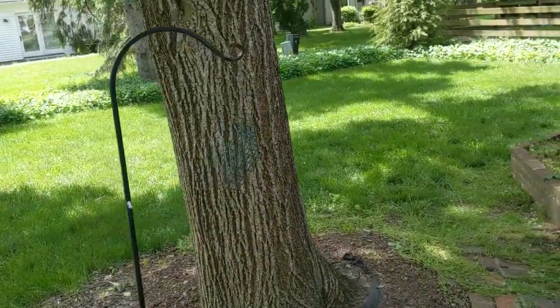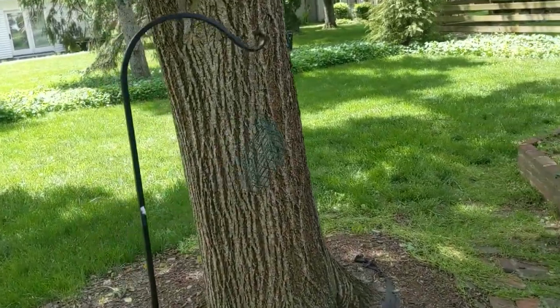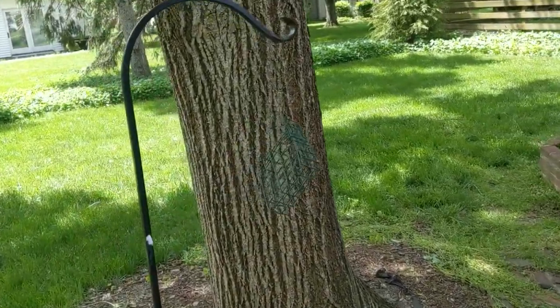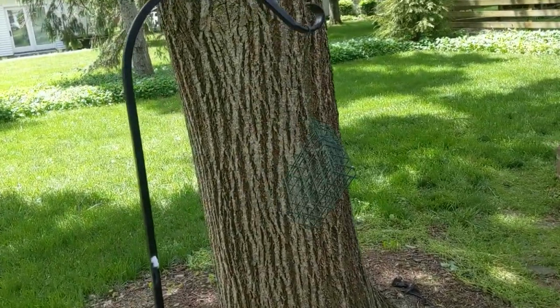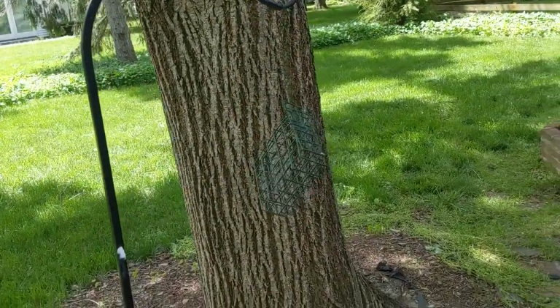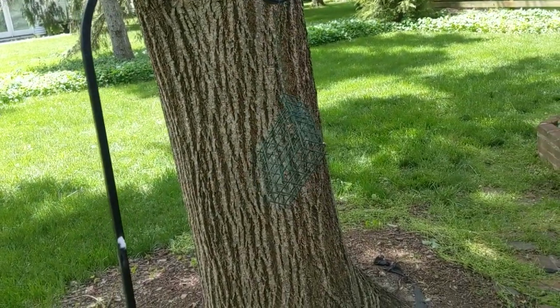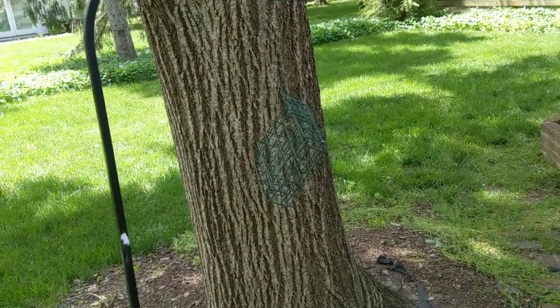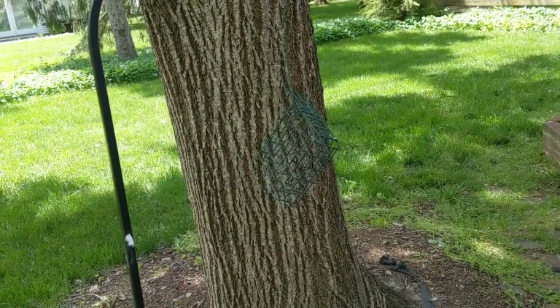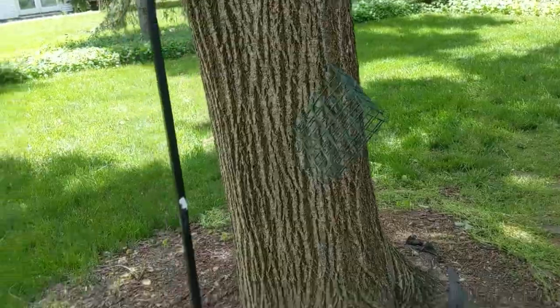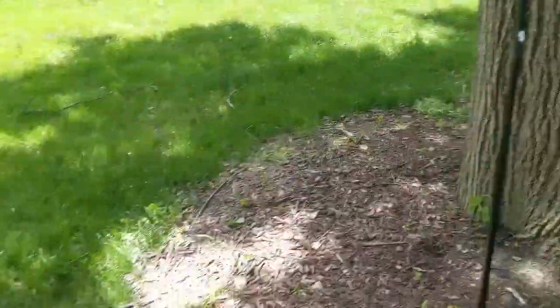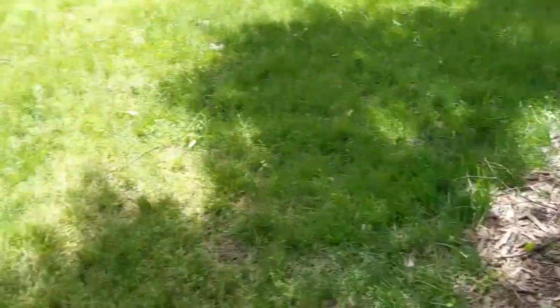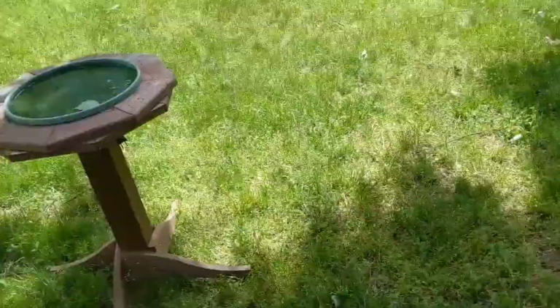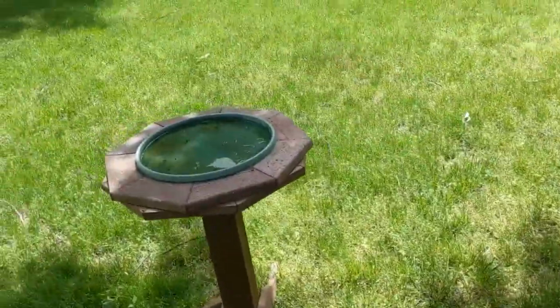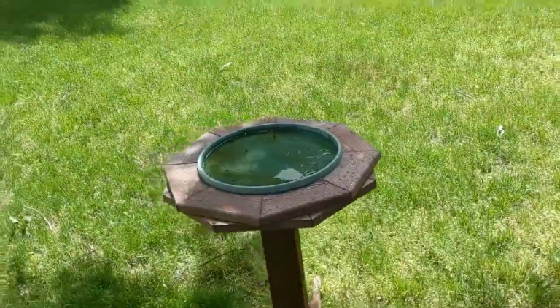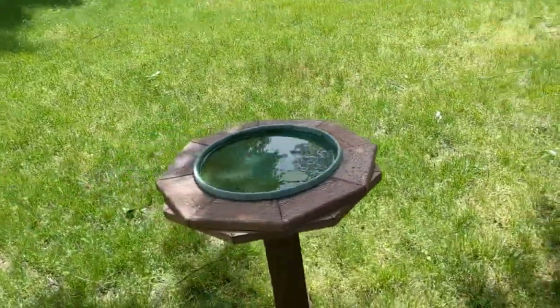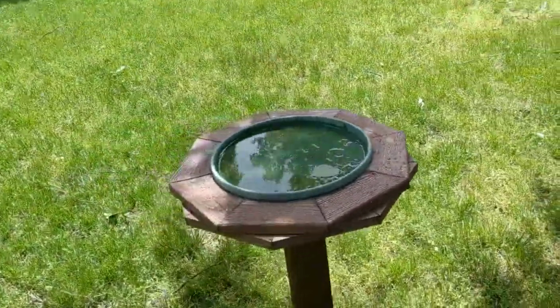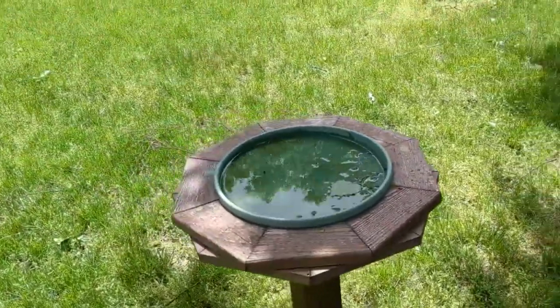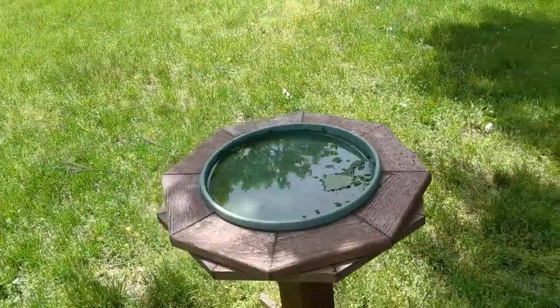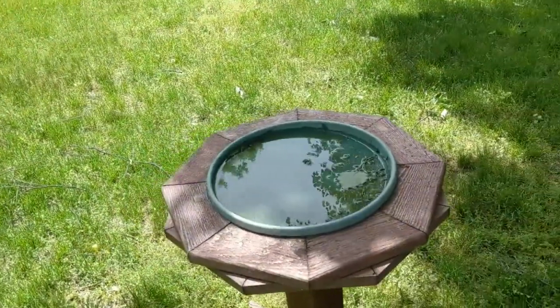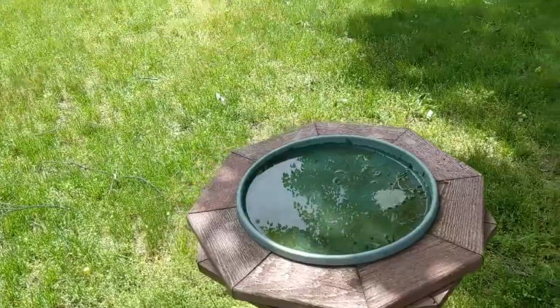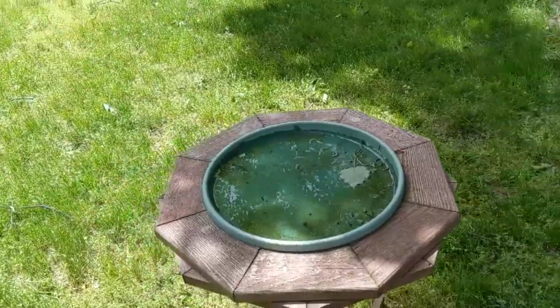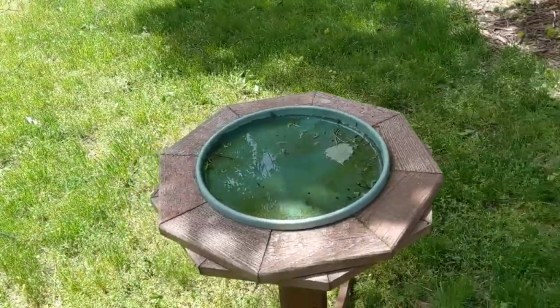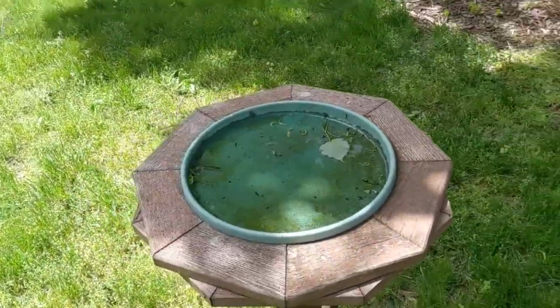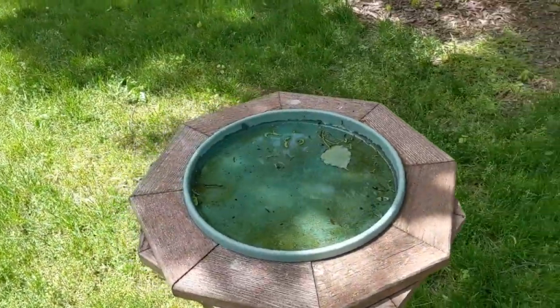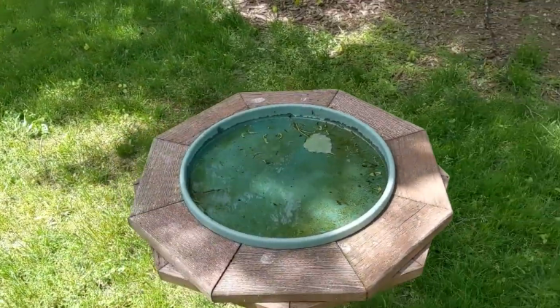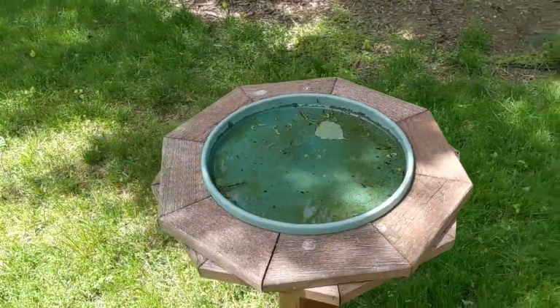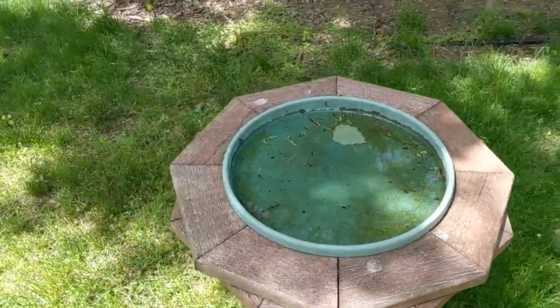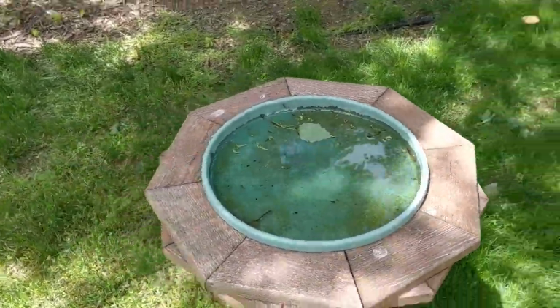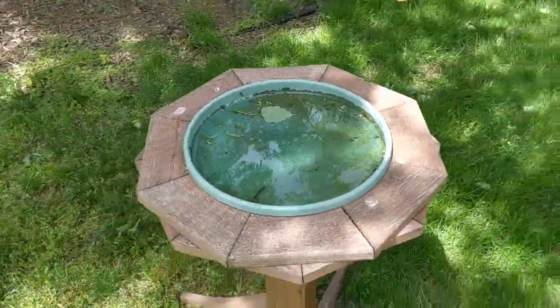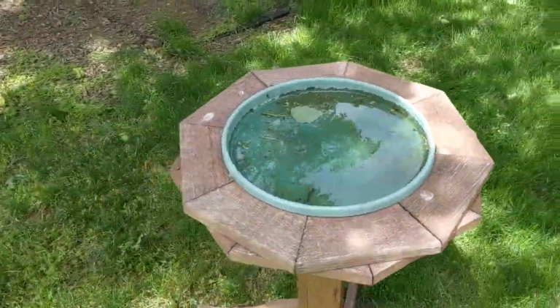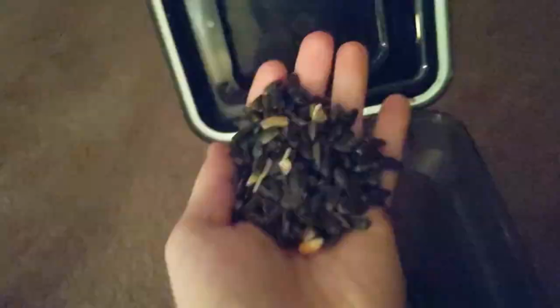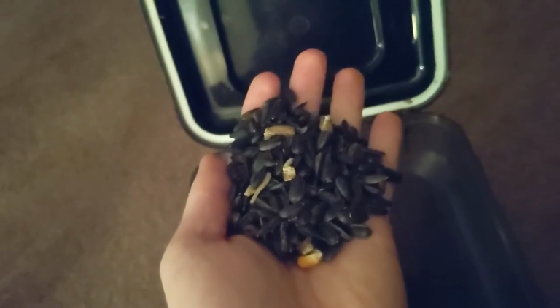Occasionally for the orioles, I place orange slices in another suet feeder, though they prefer platform feeders, but I'm not made of money. It's also important to have a source of clean, fresh water. The birds will use this to stay hydrated, but you'll also see them taking baths.